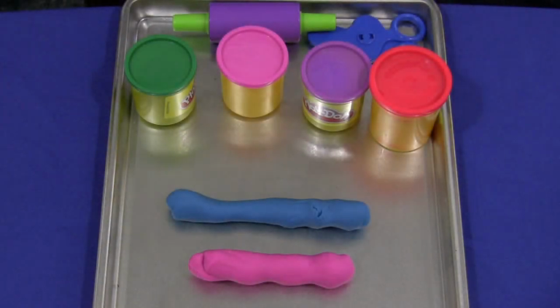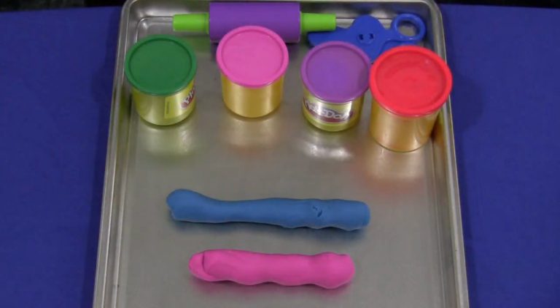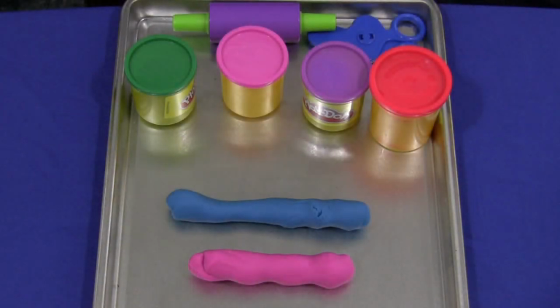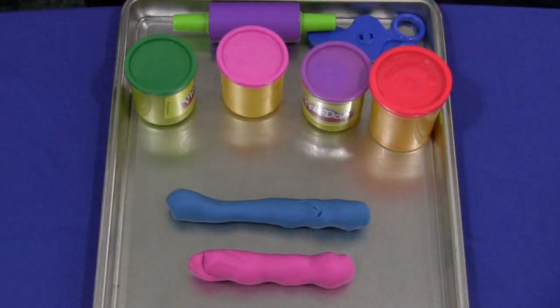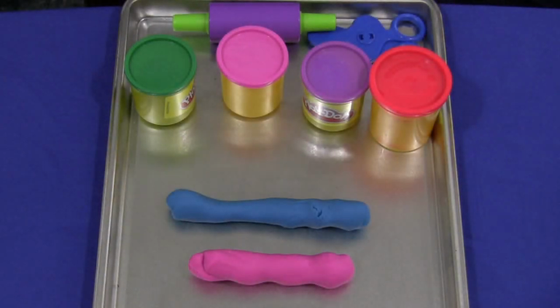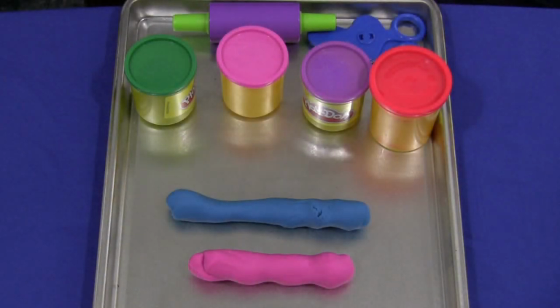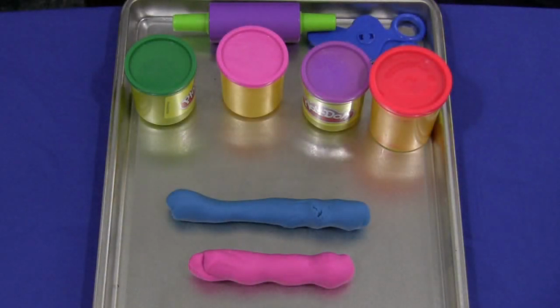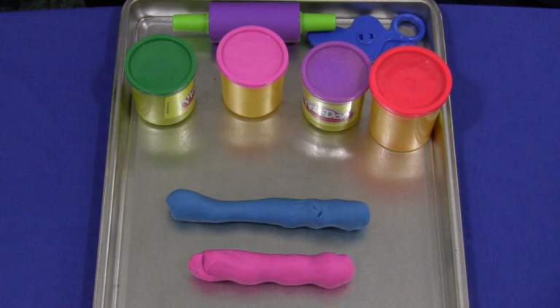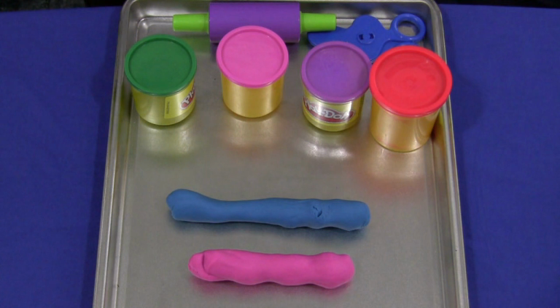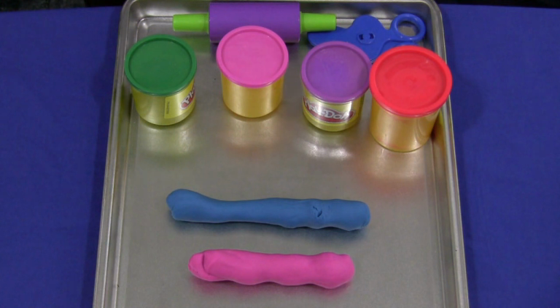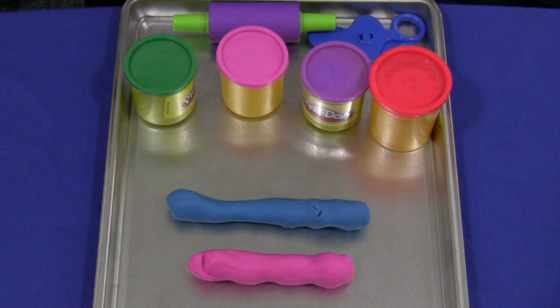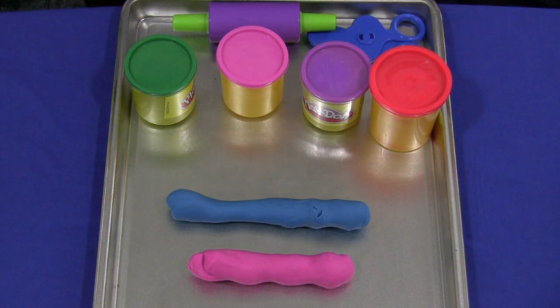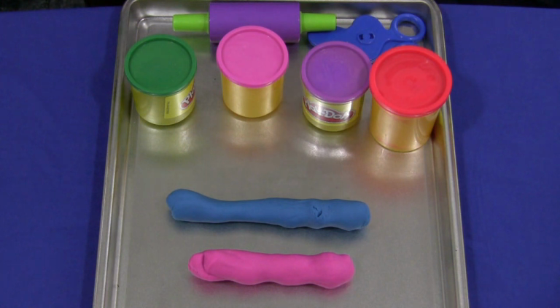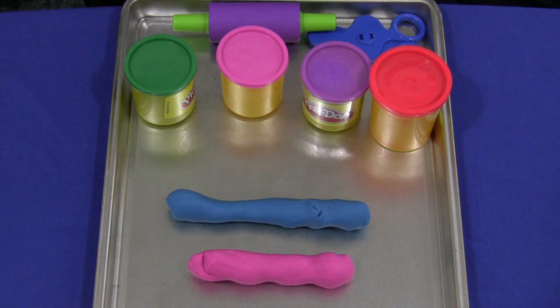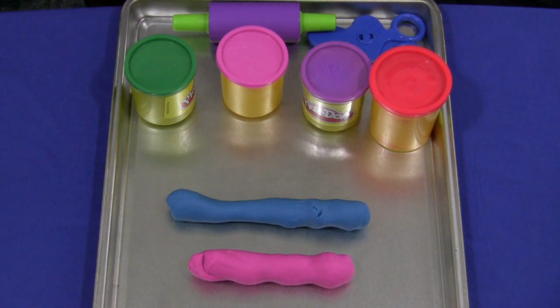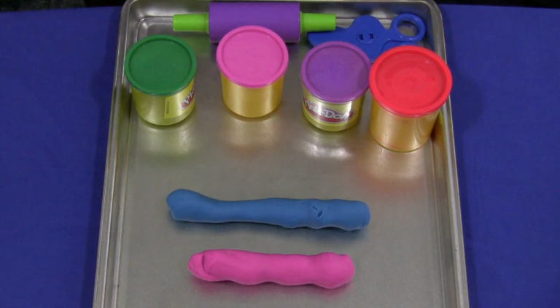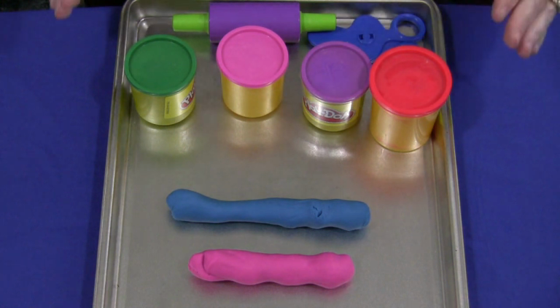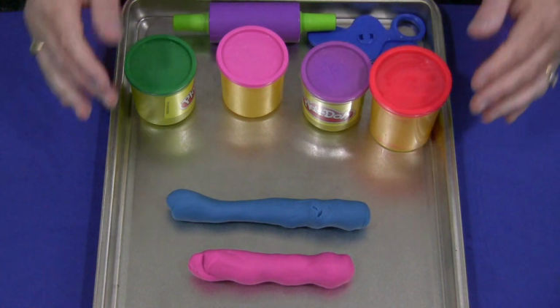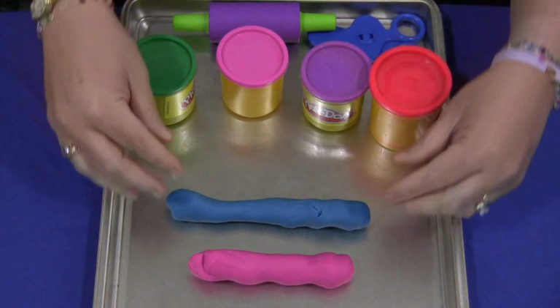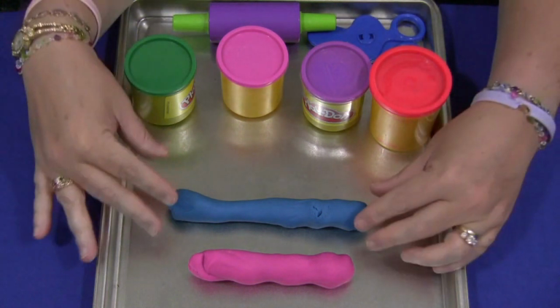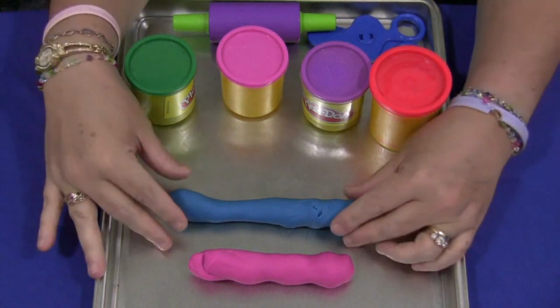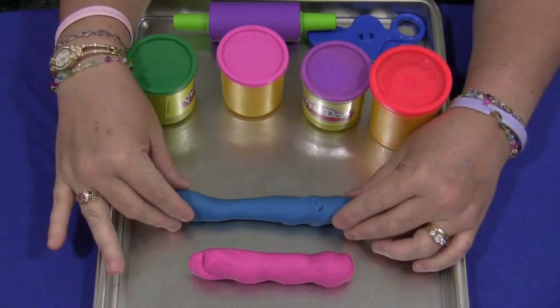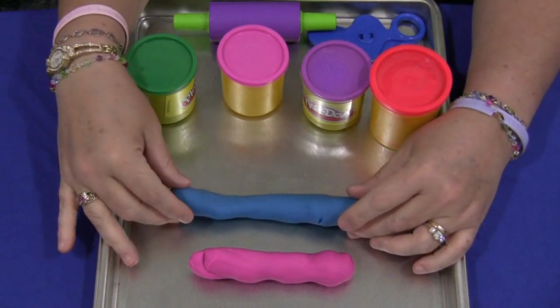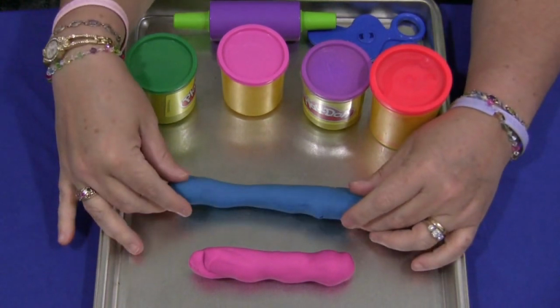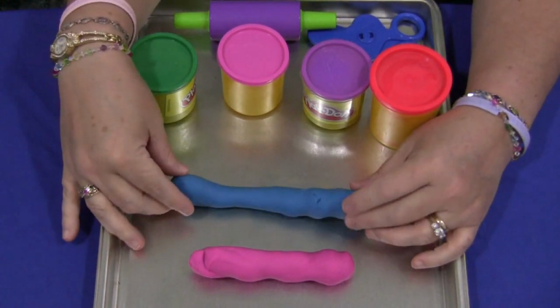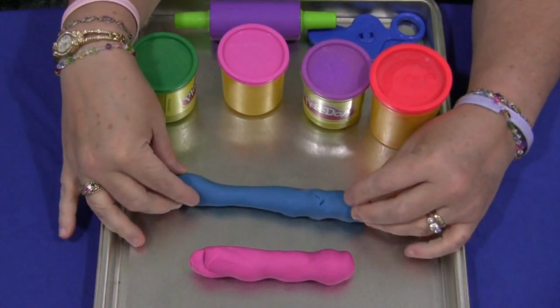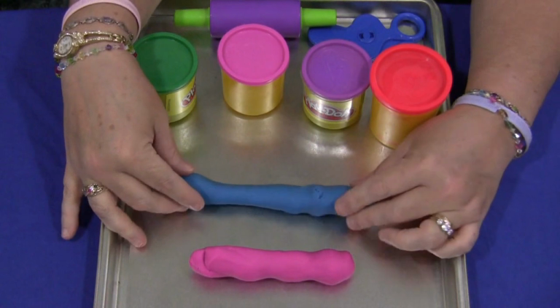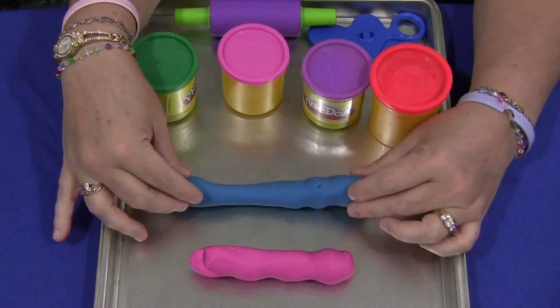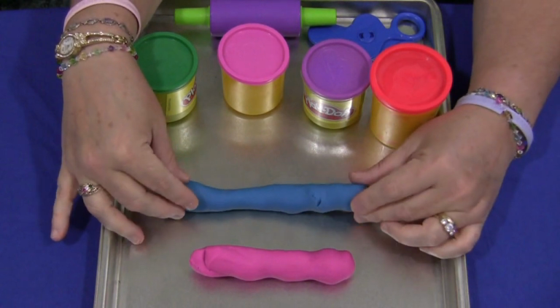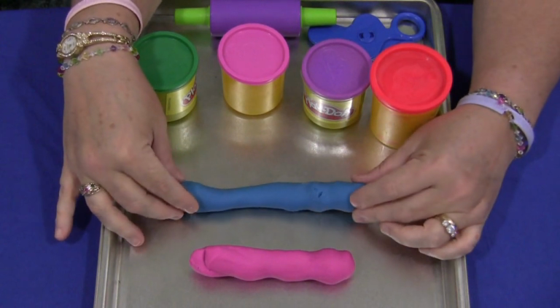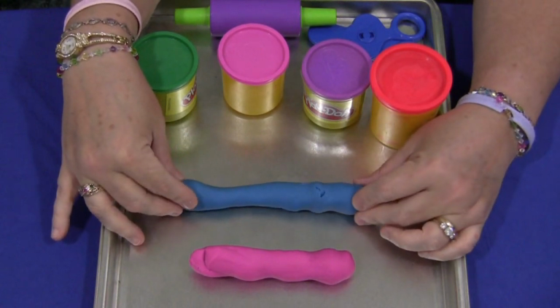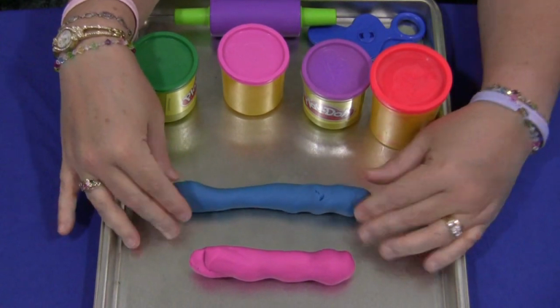Hi, I'm Shelly Levette with ChildcareLand.com and today I want to share with you Play-Doh Scissor Skills. This is really great for developing fine motor skills and beginning scissor skills.